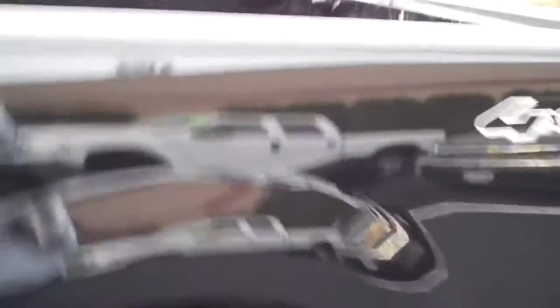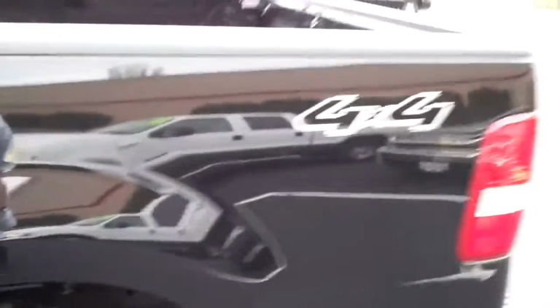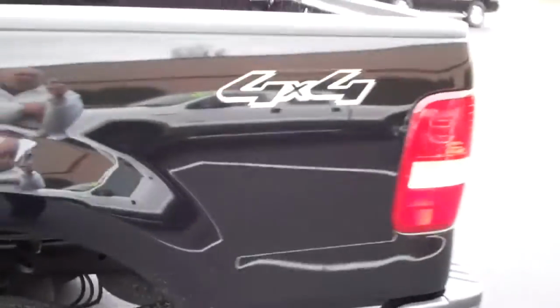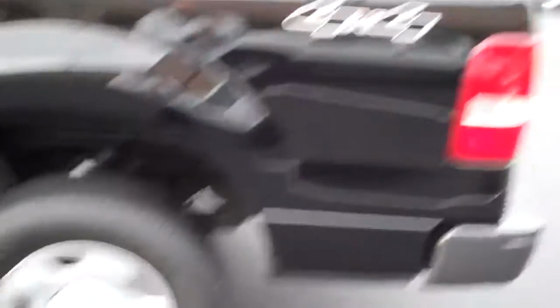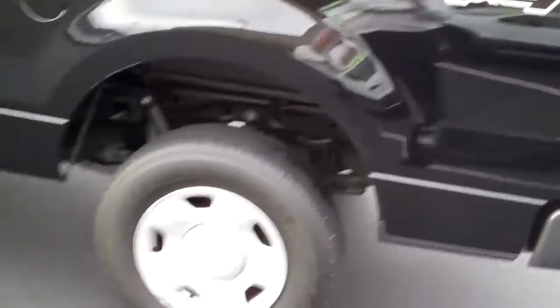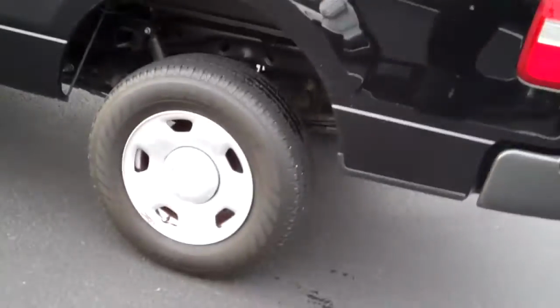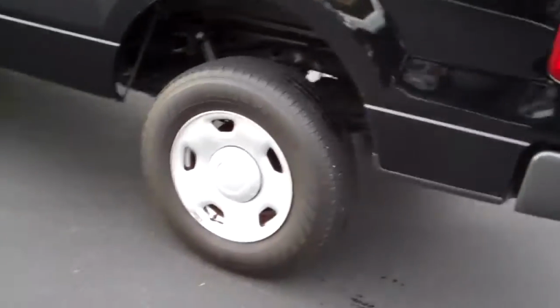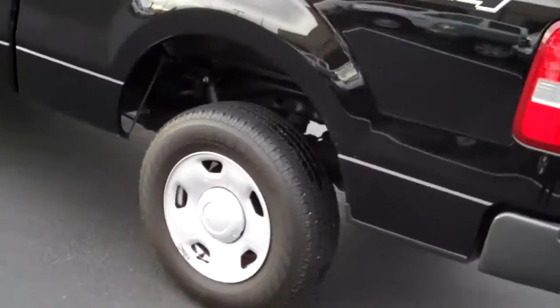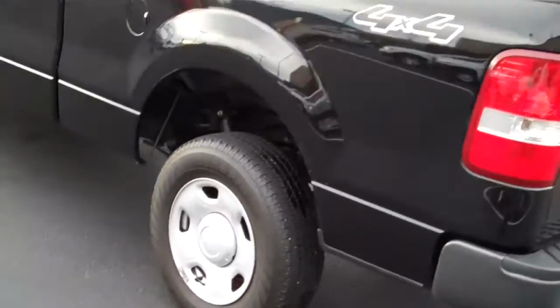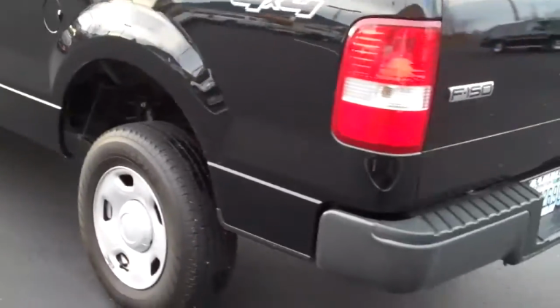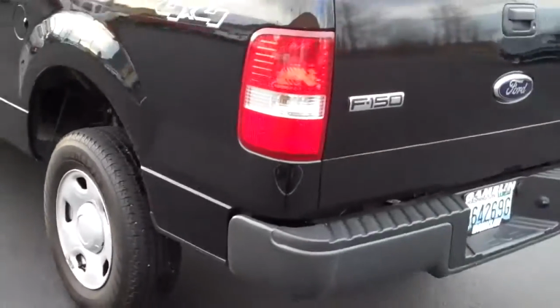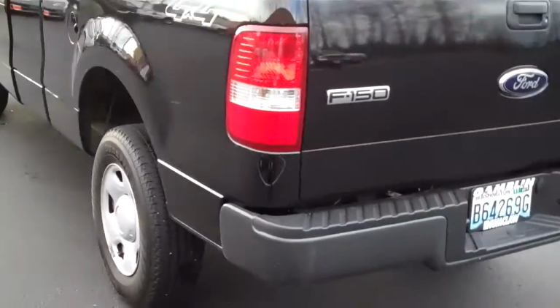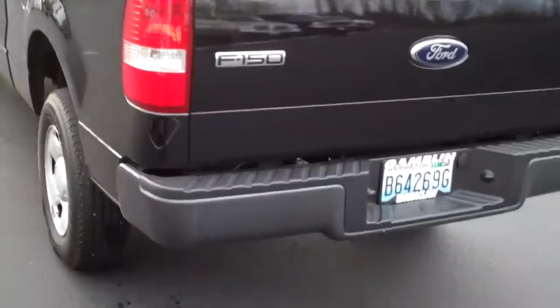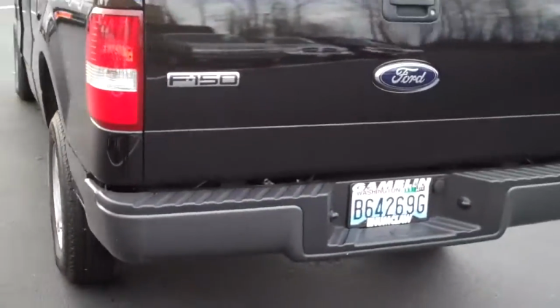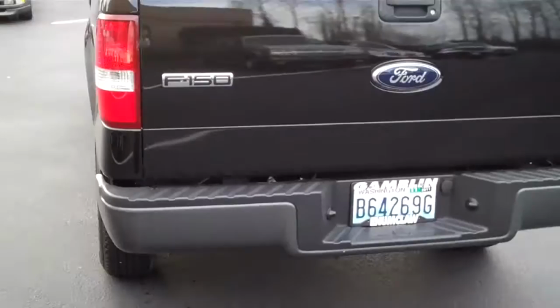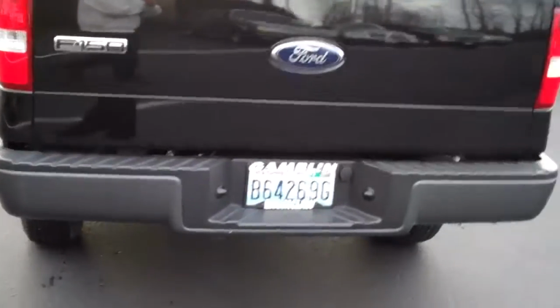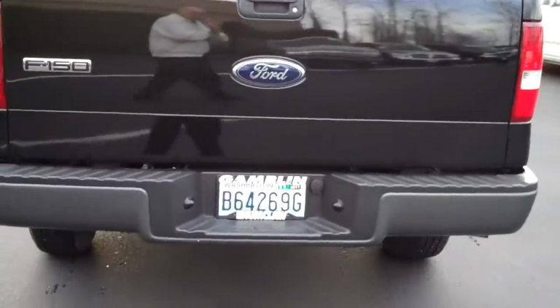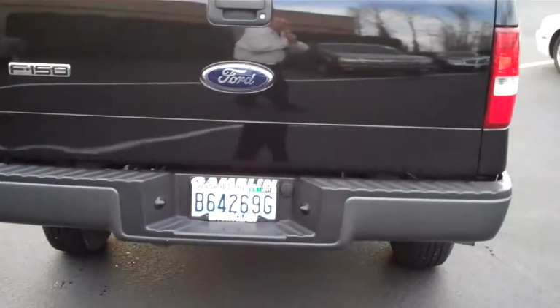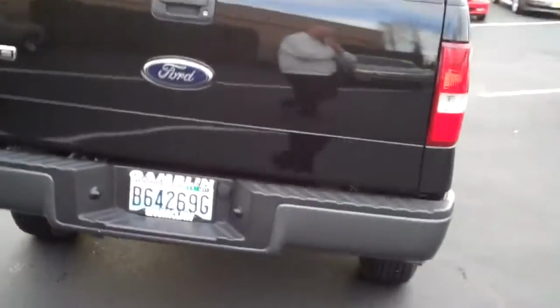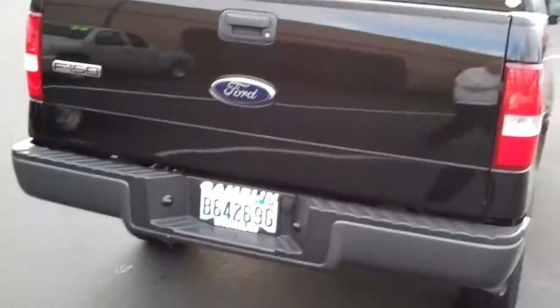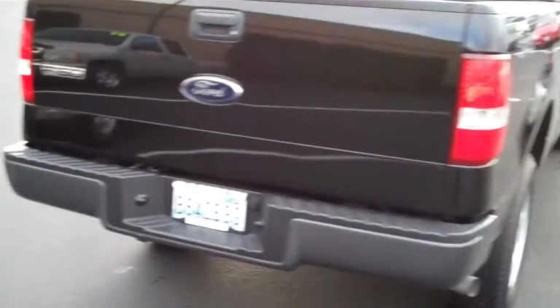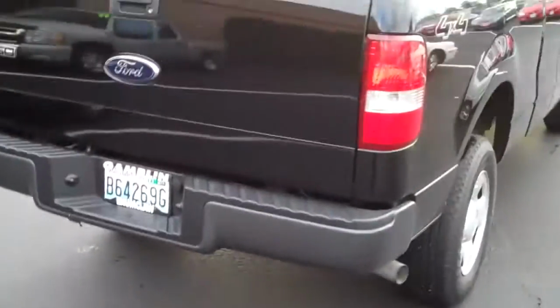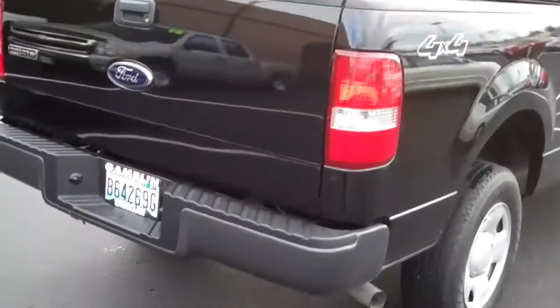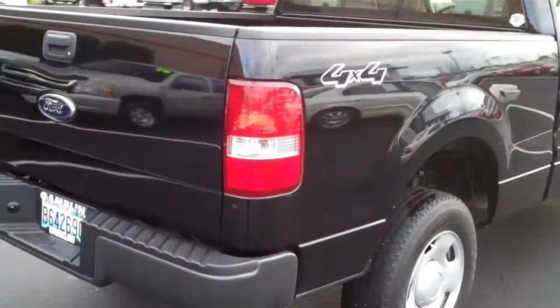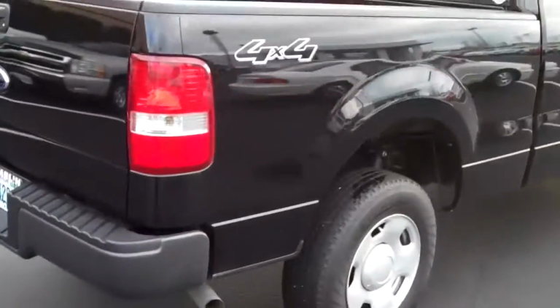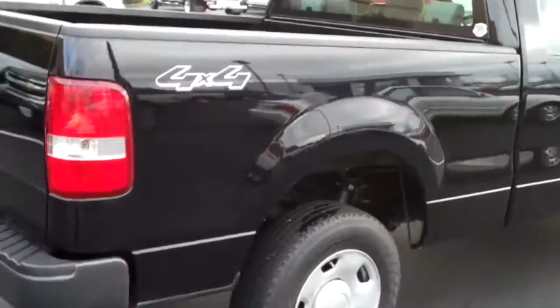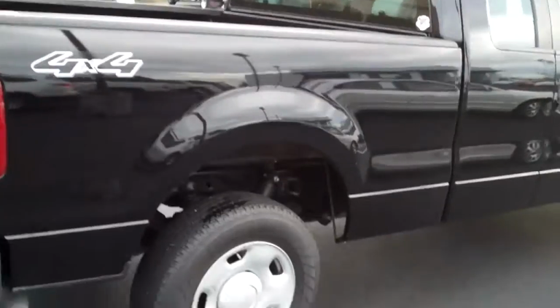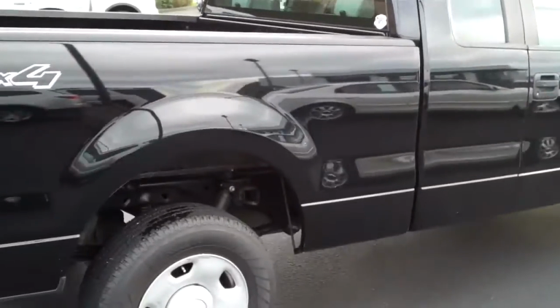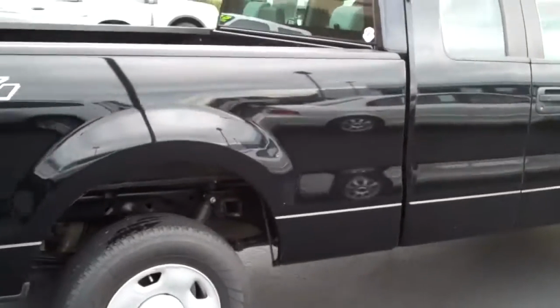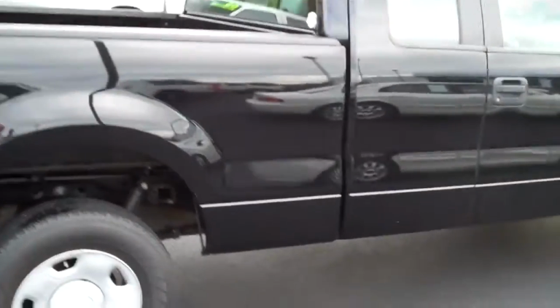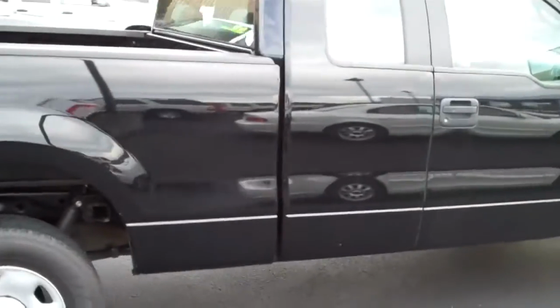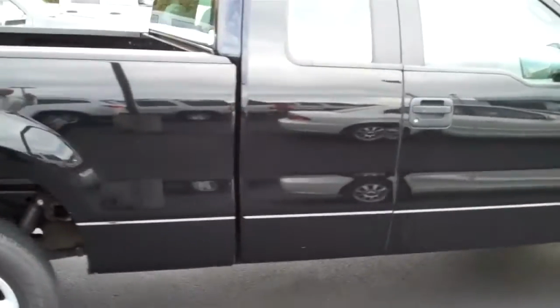This is a 4x4 with styled steel rims. Painted bumpers. 2008 Ford F-150.